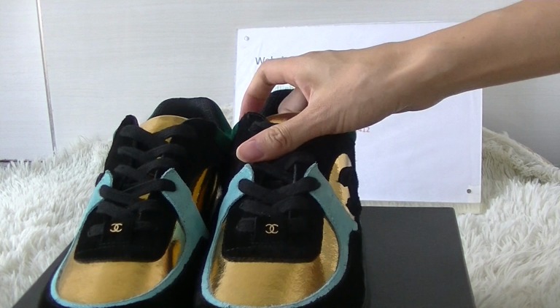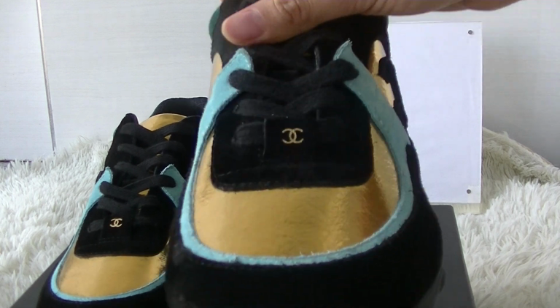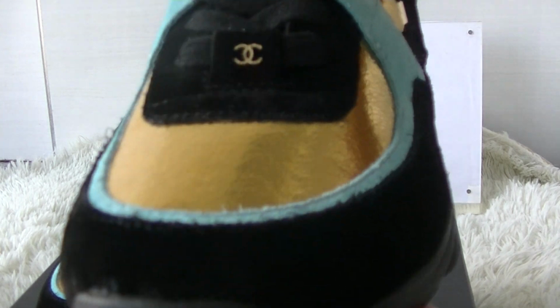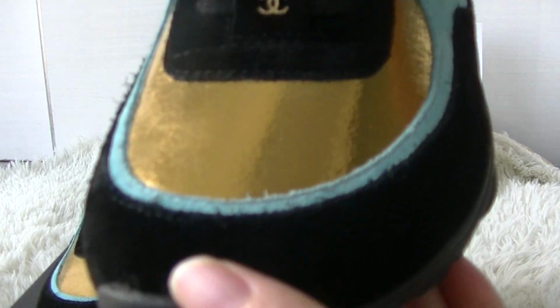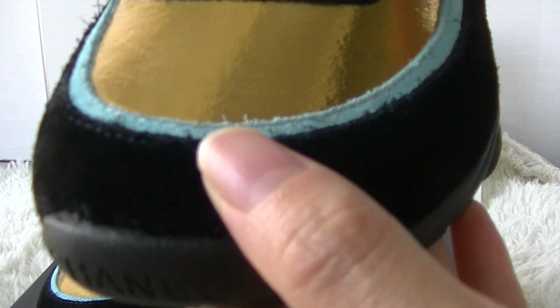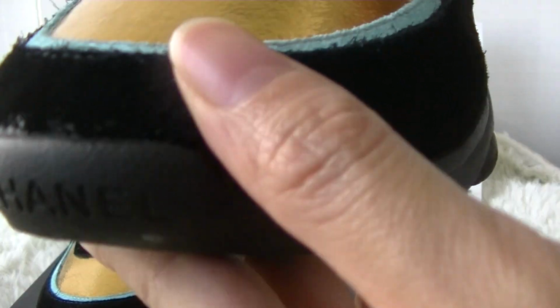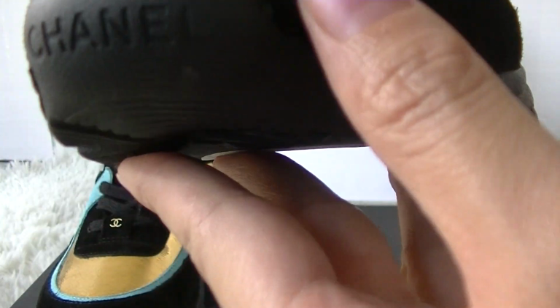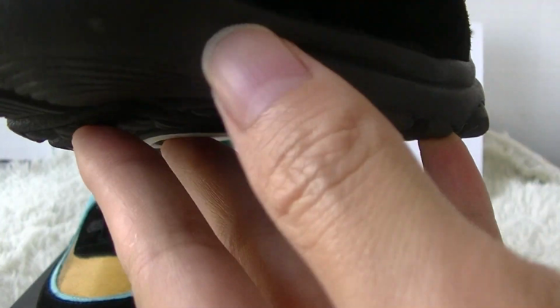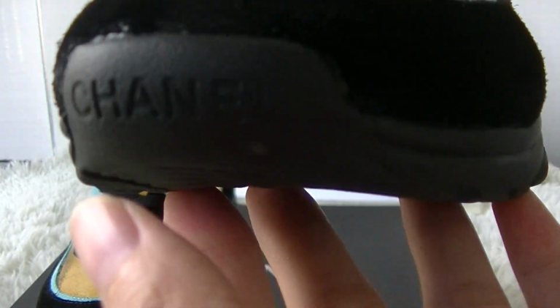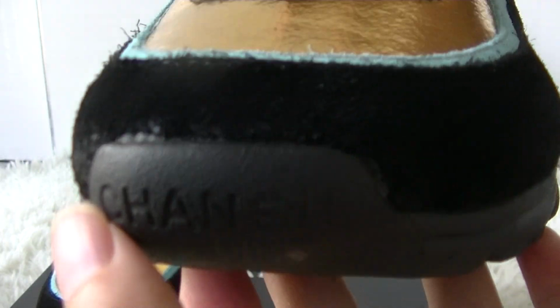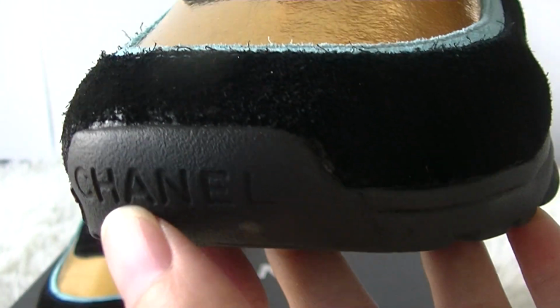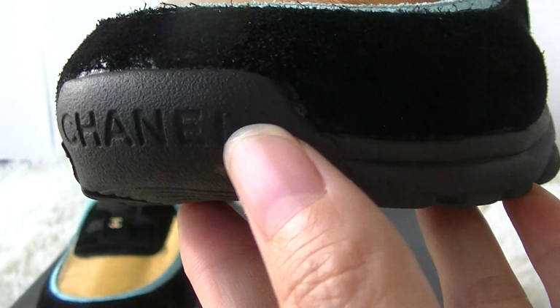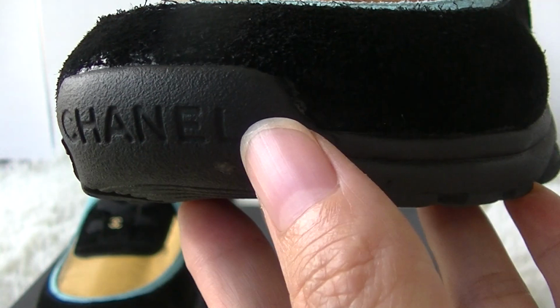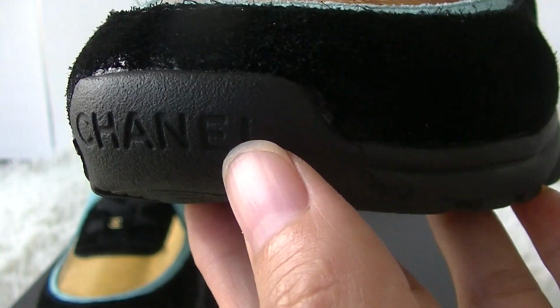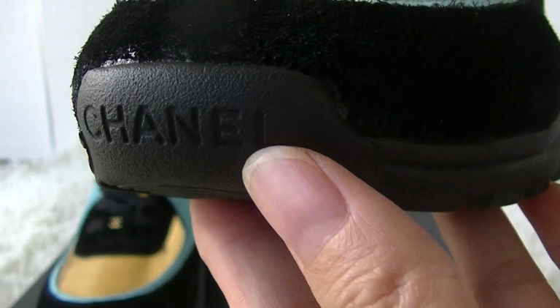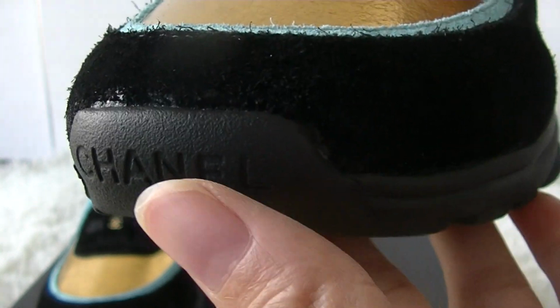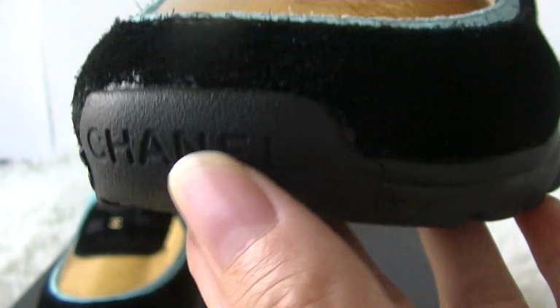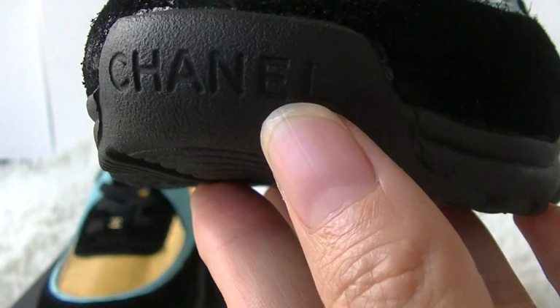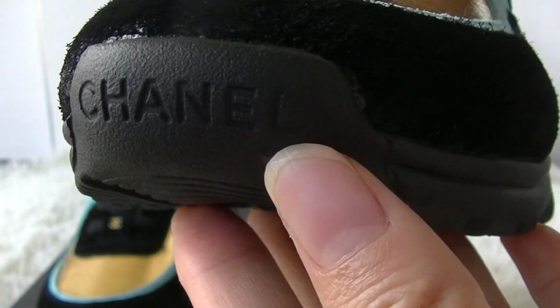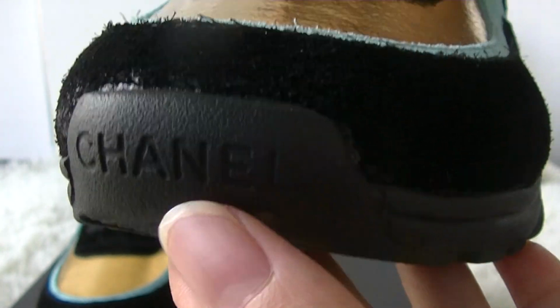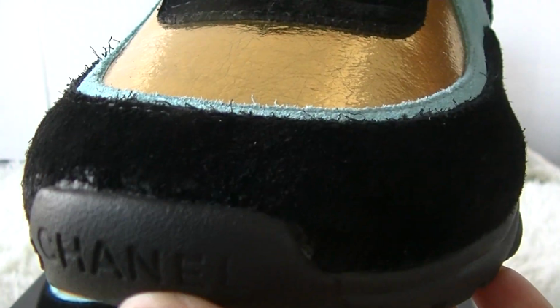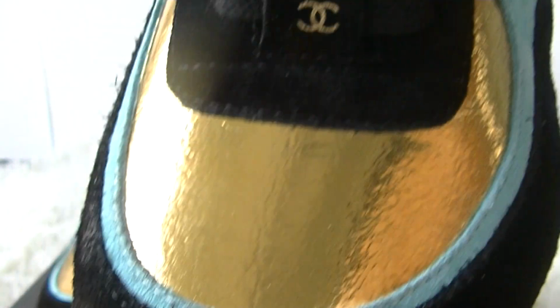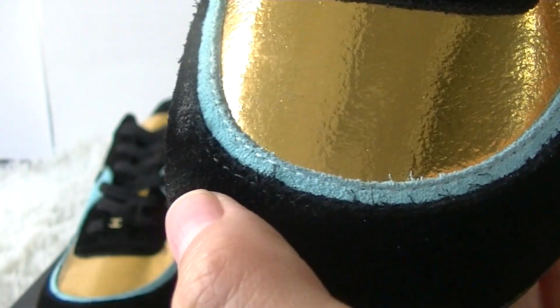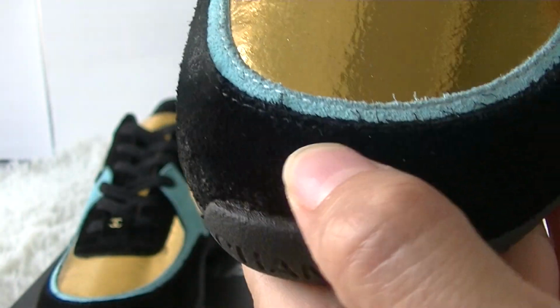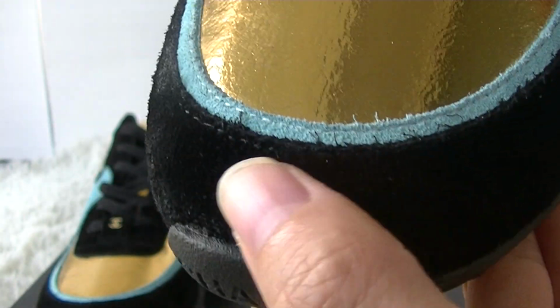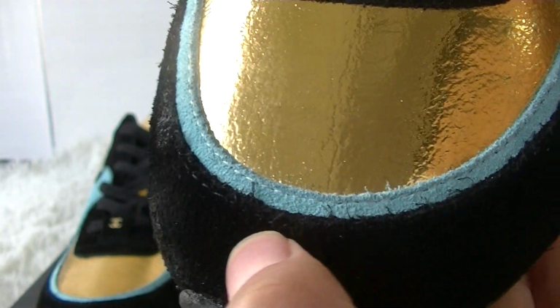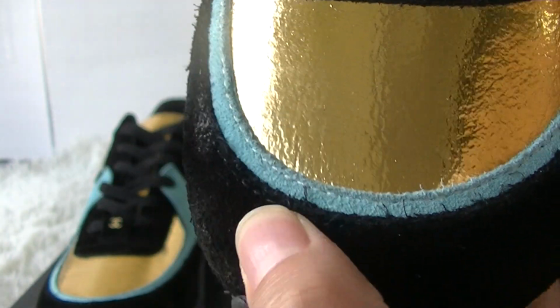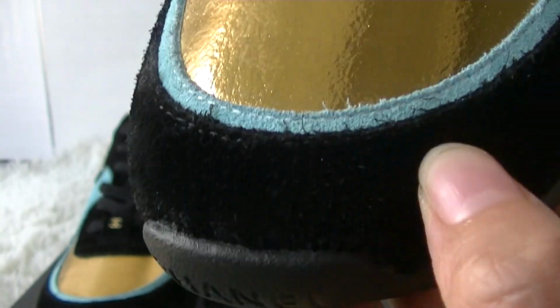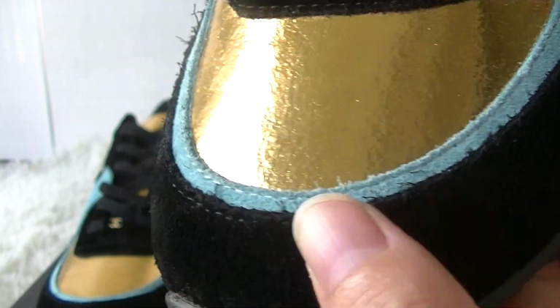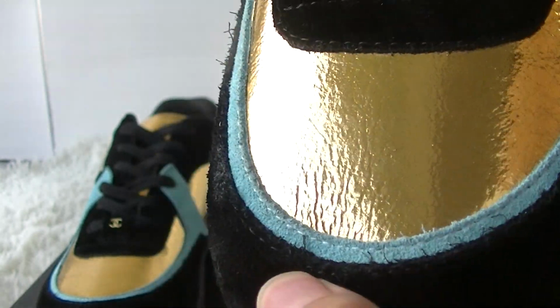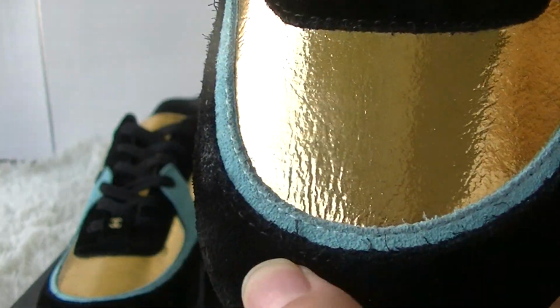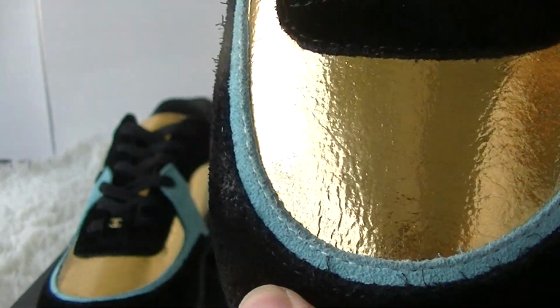The sole — you can see the Chanel logo. You can see the red material in the black colorway.